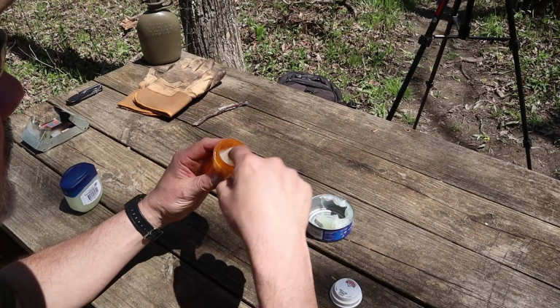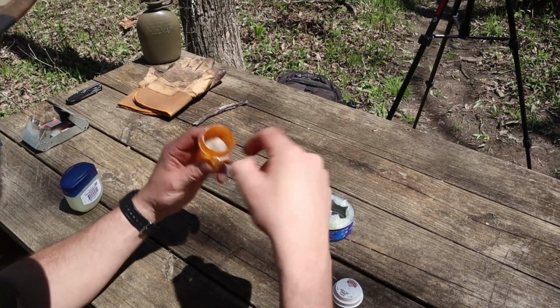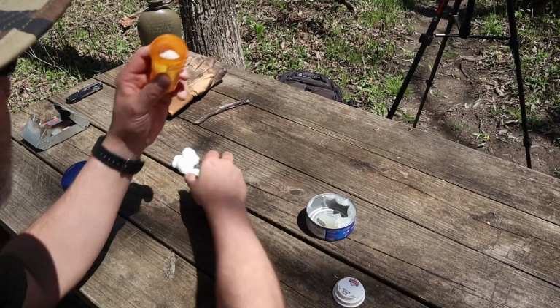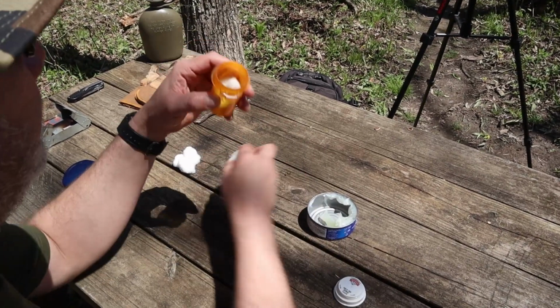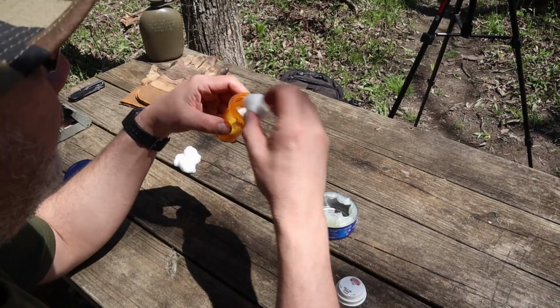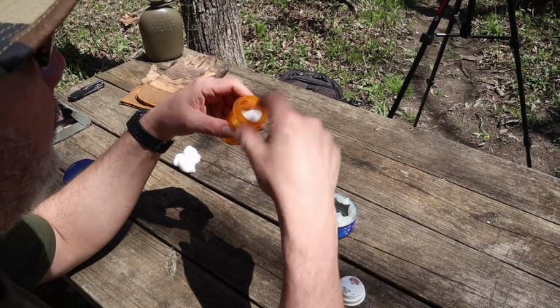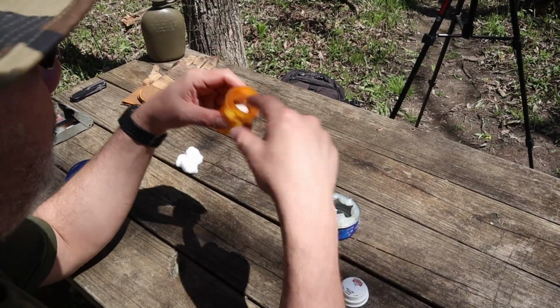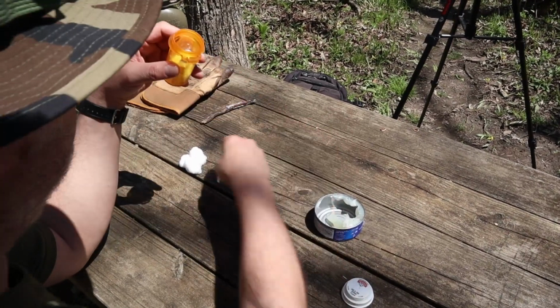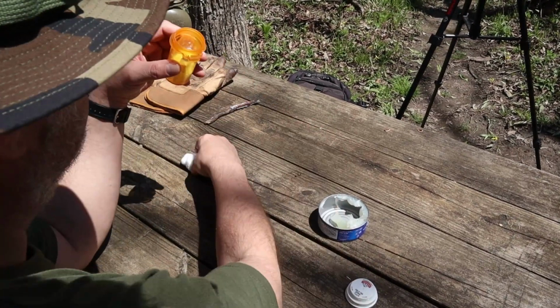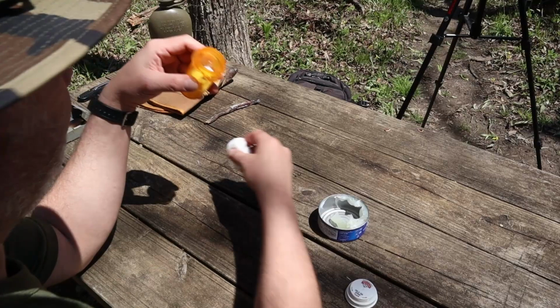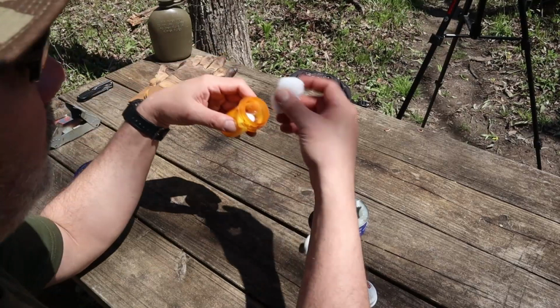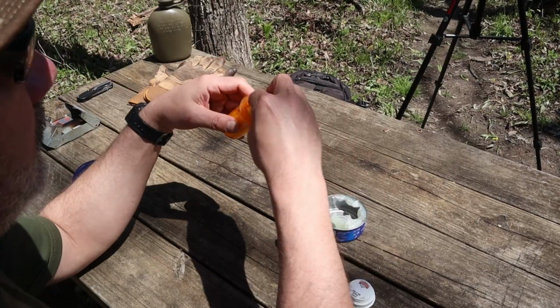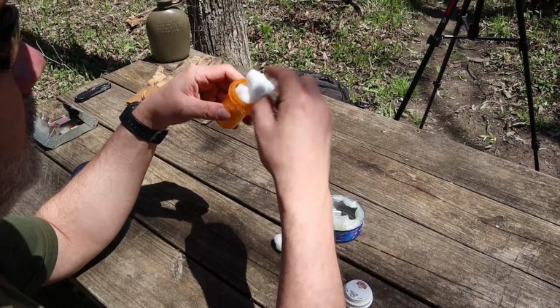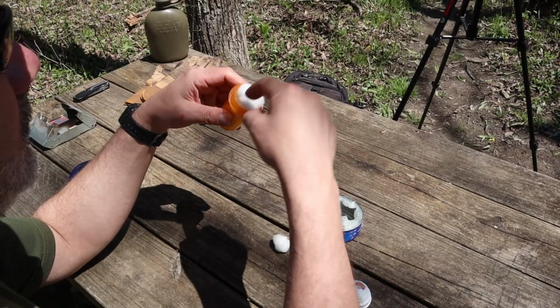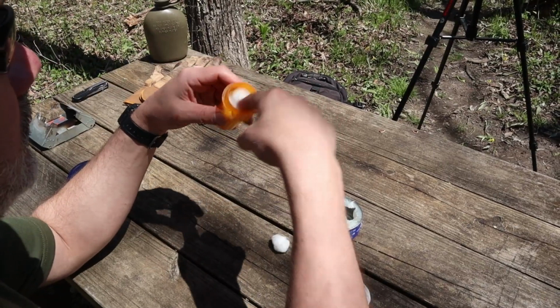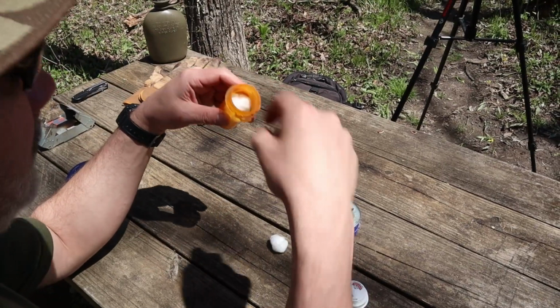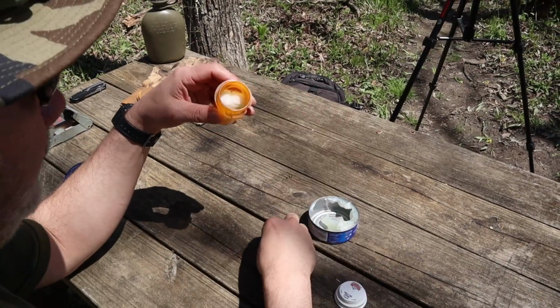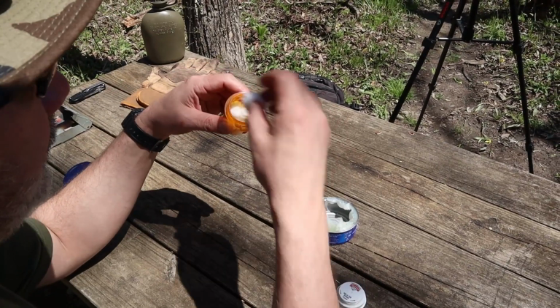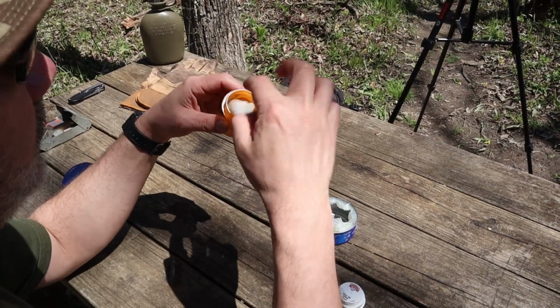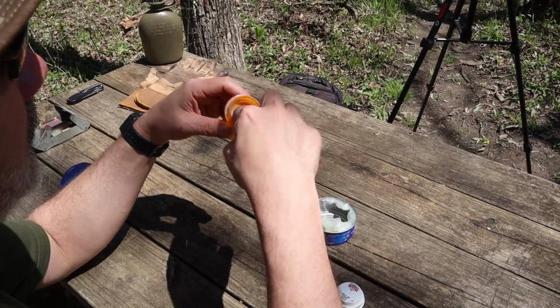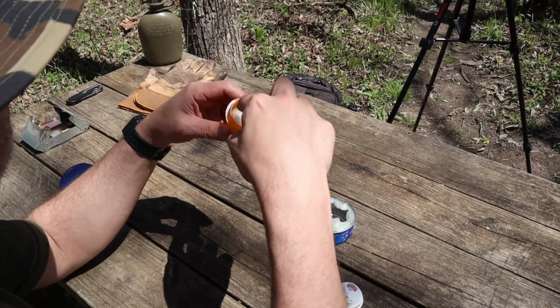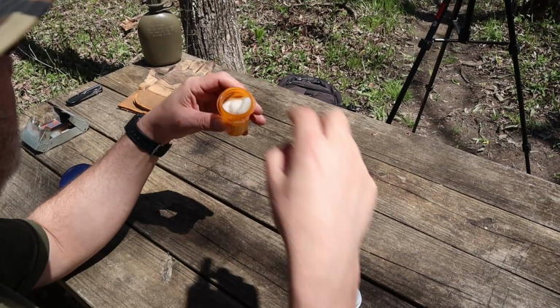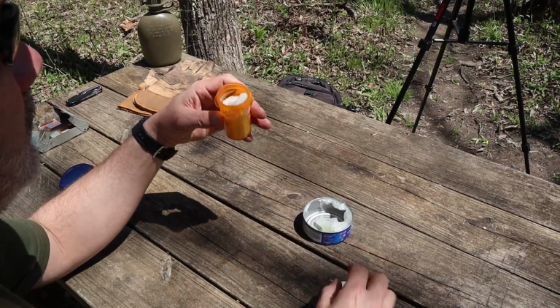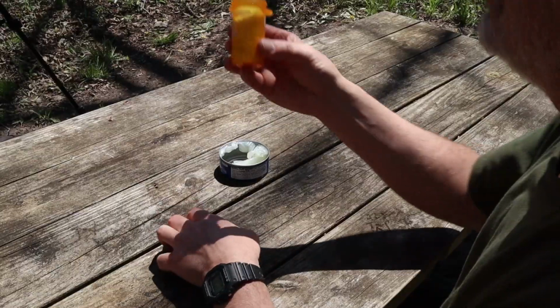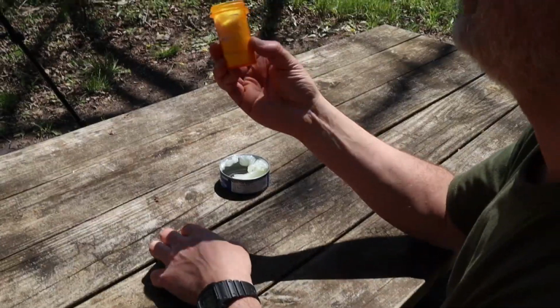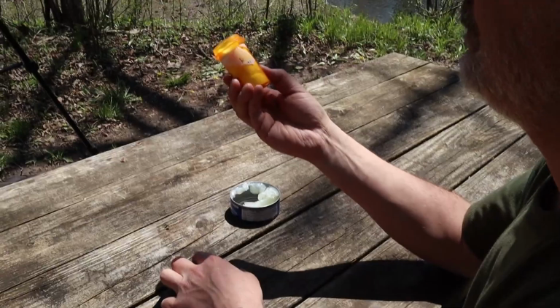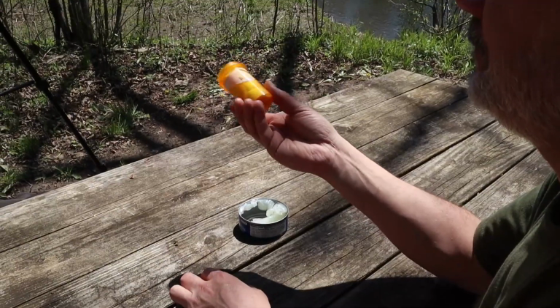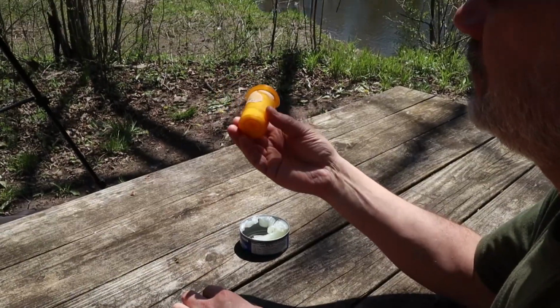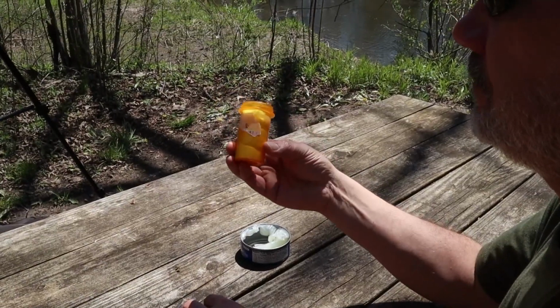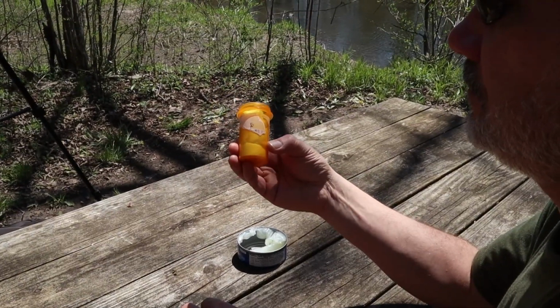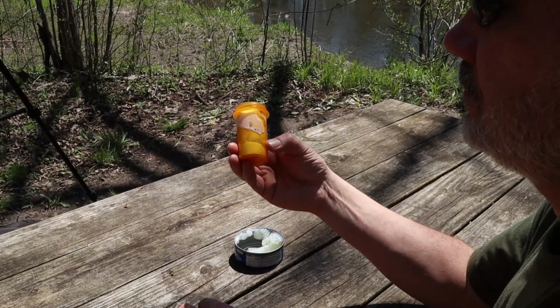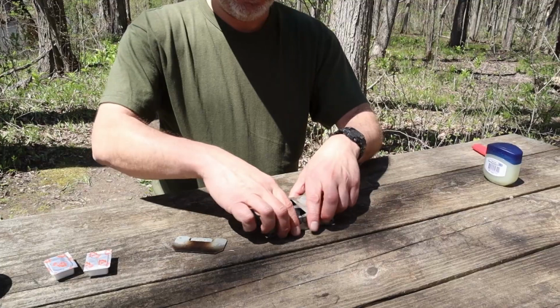Stuff the pill bottle with cotton balls. Jam them in there. Admire your work.